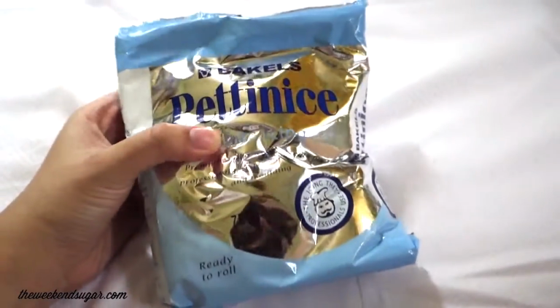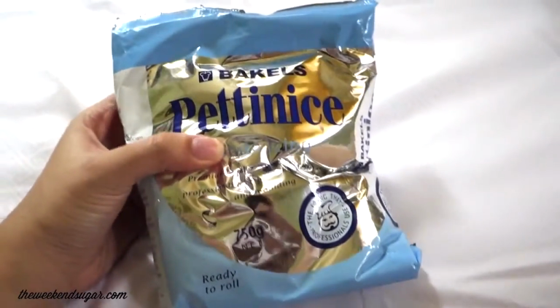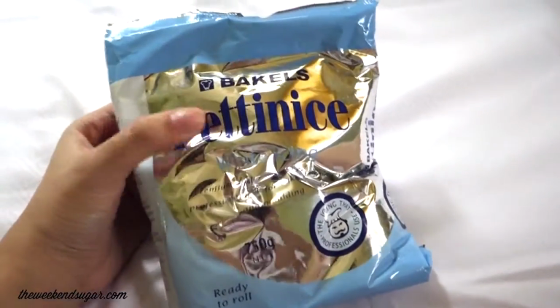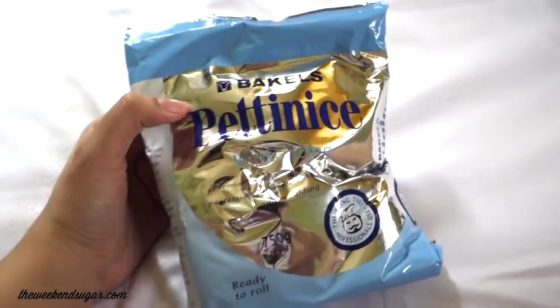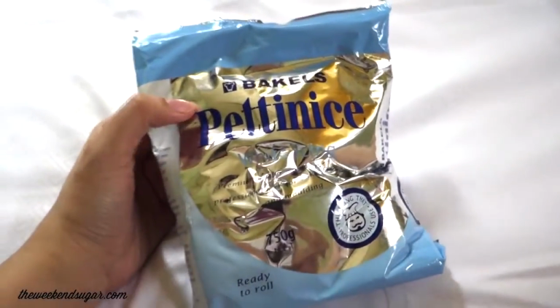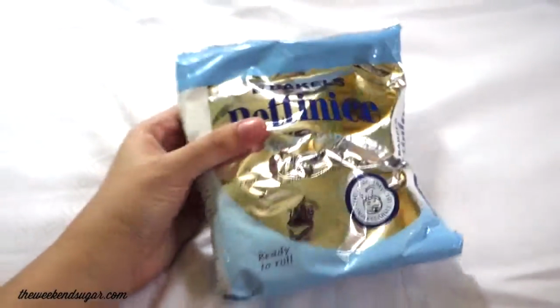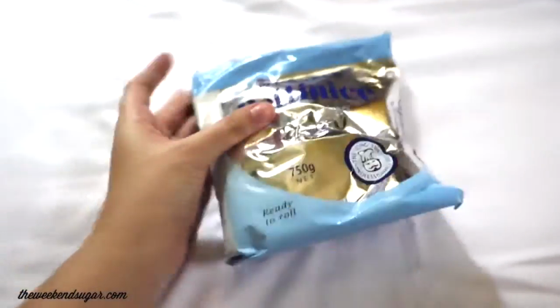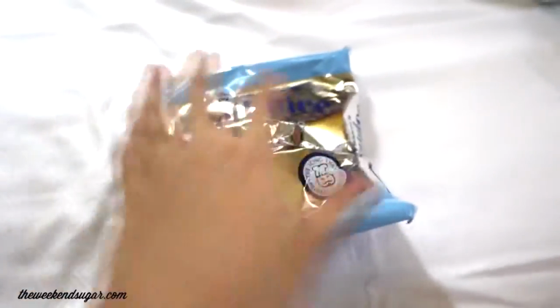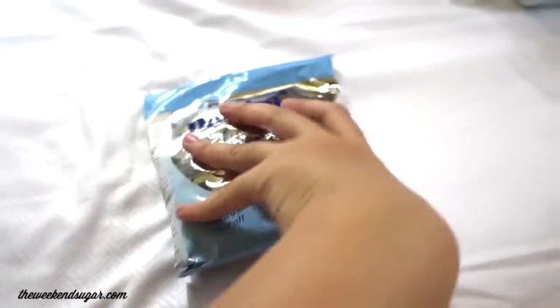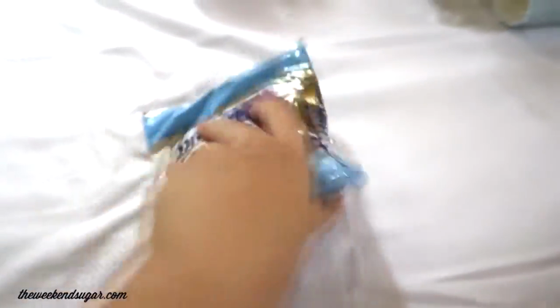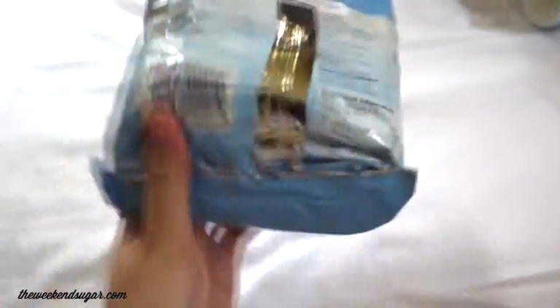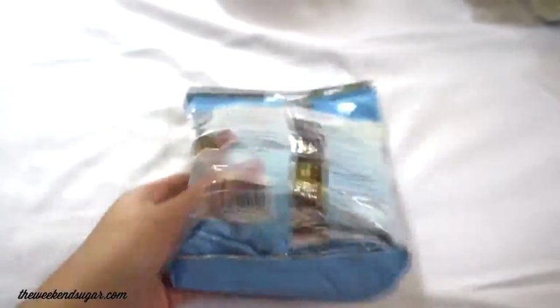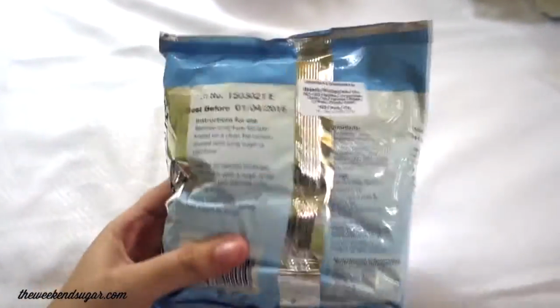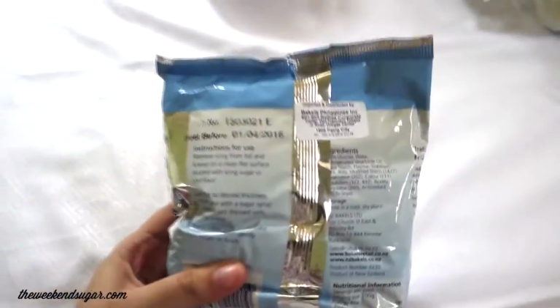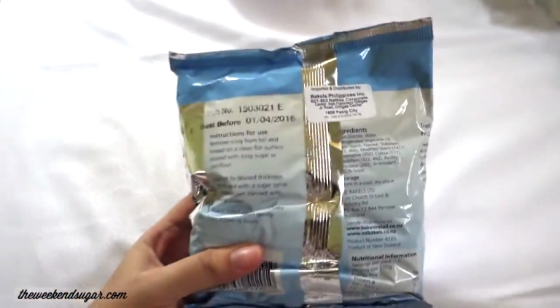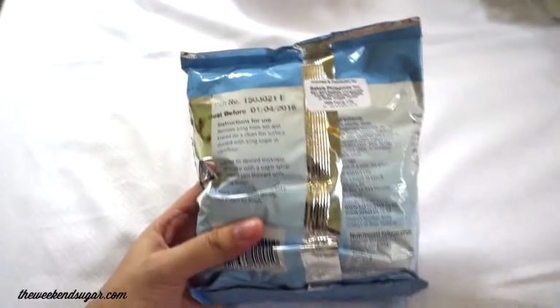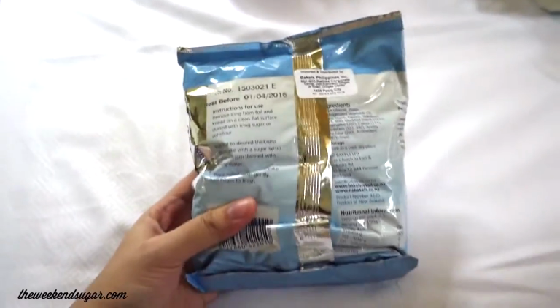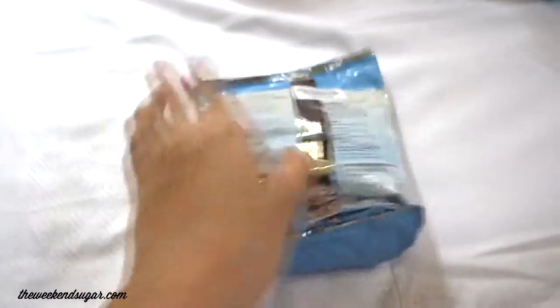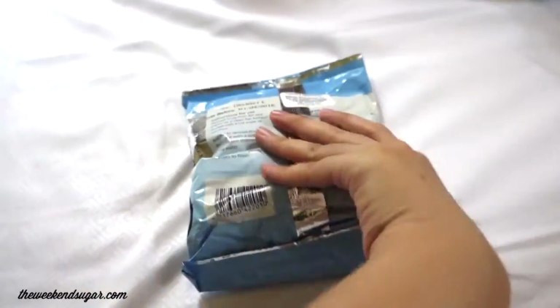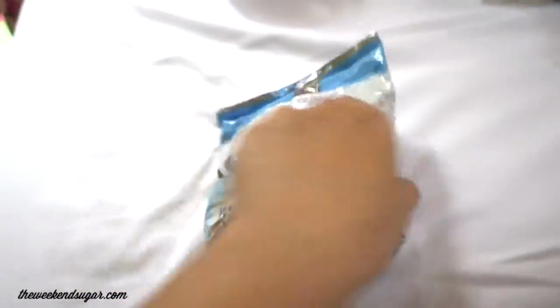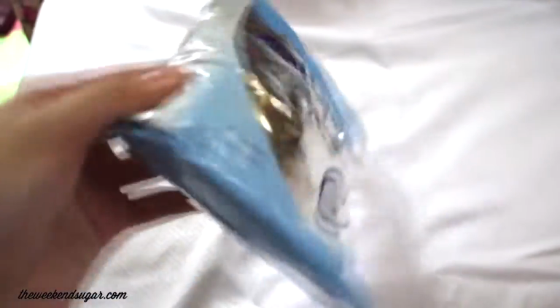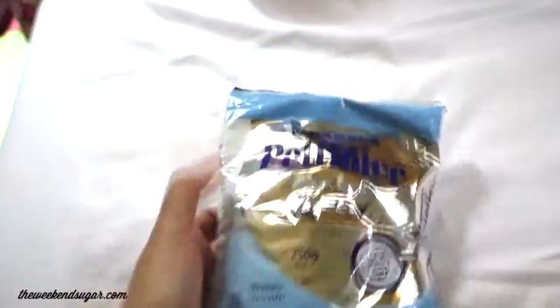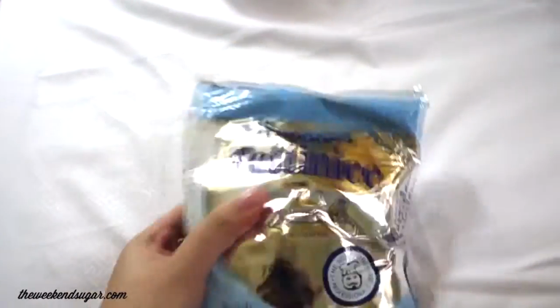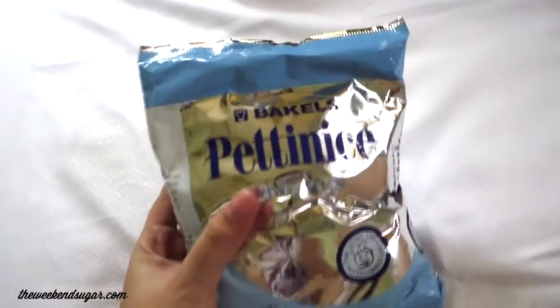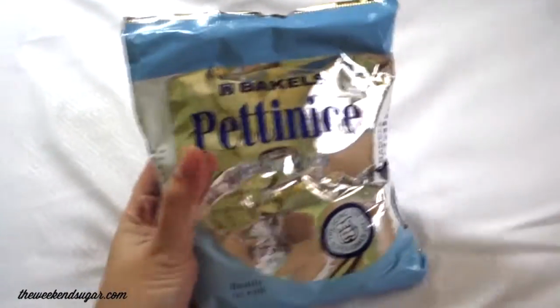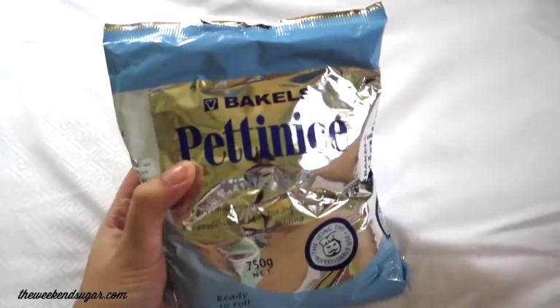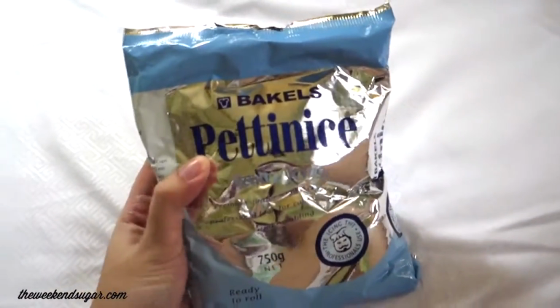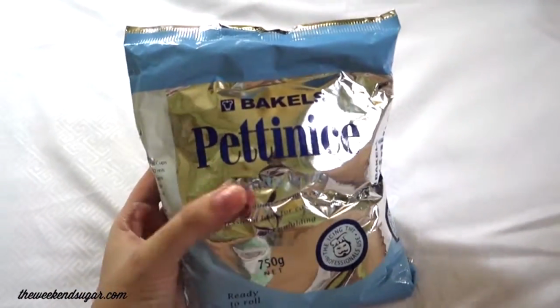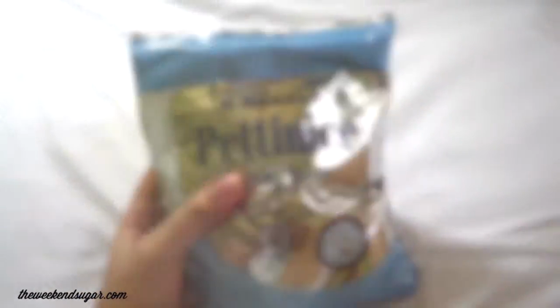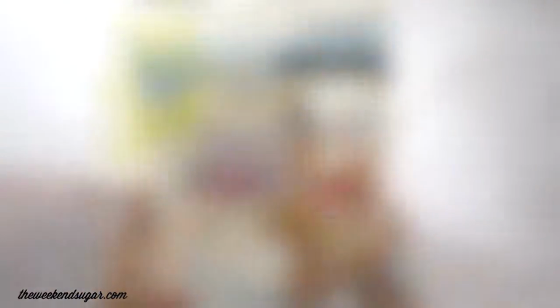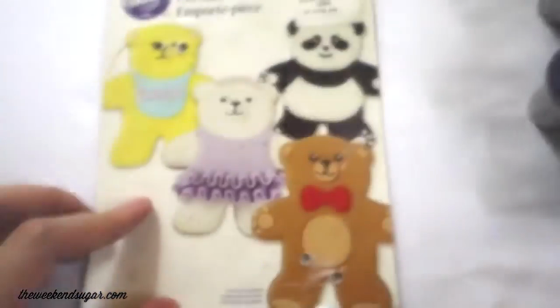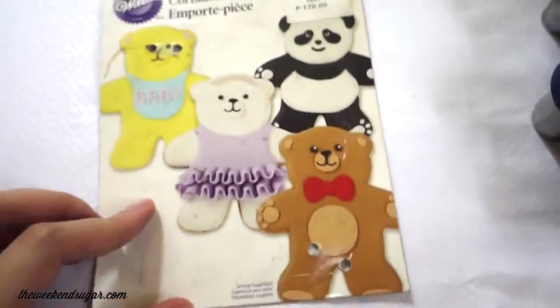The next thing is this fondant. I'm going to make fondant soon but I want to try this ready-to-roll fondant, which I'm going to use for a cupcake recipe.